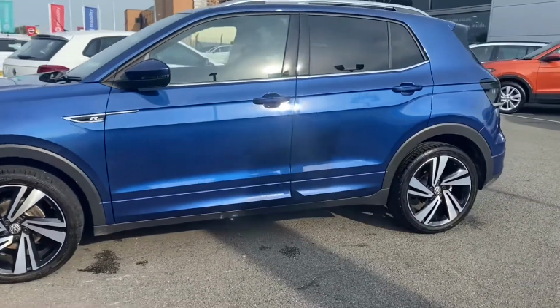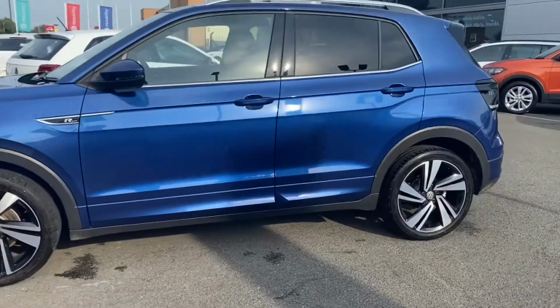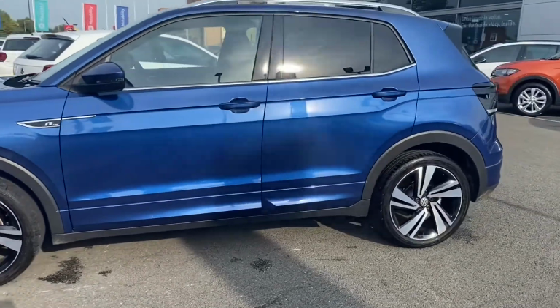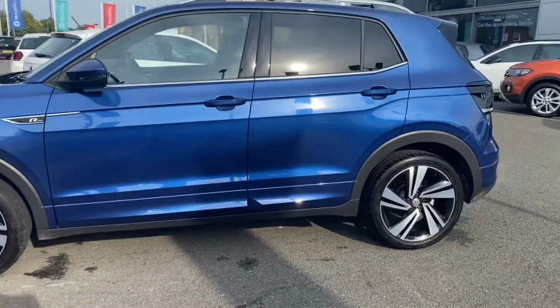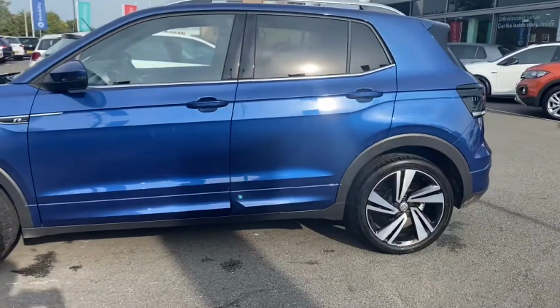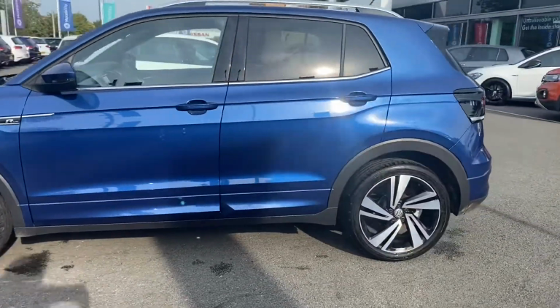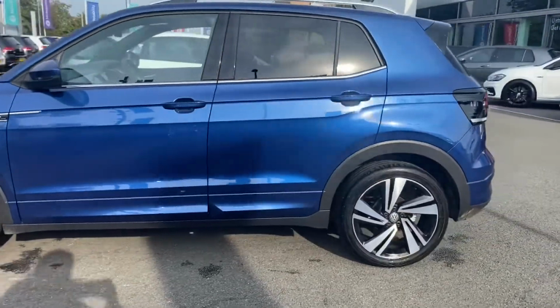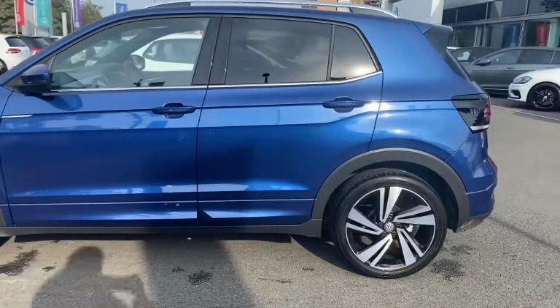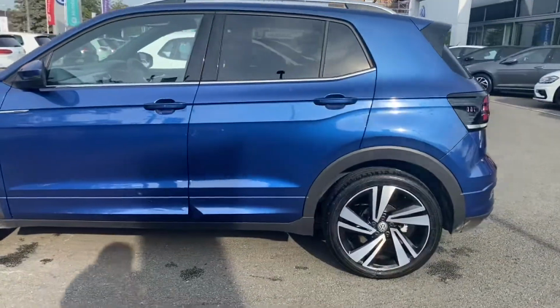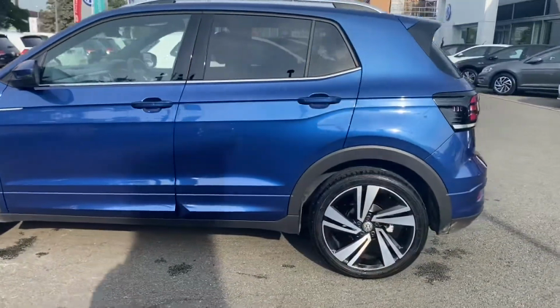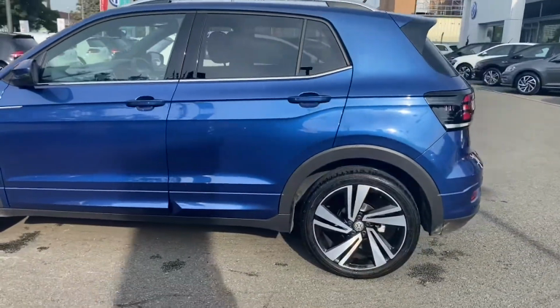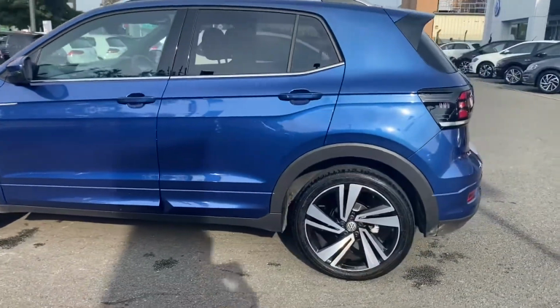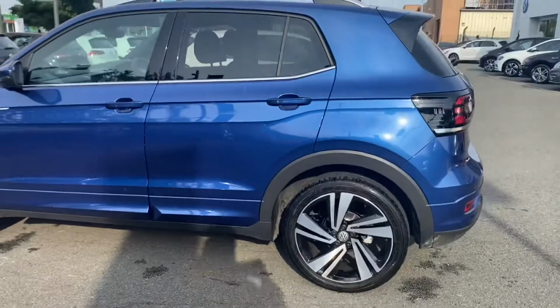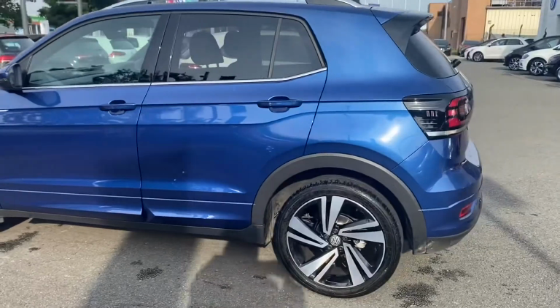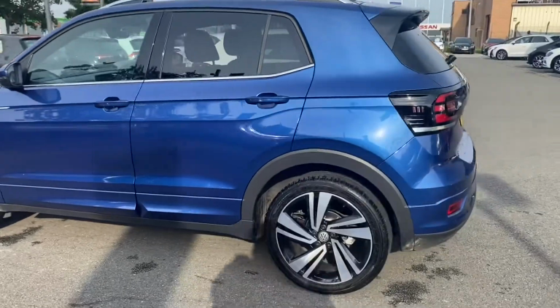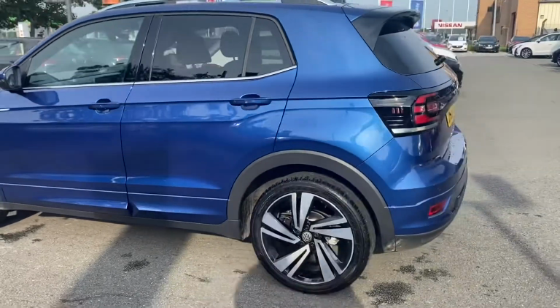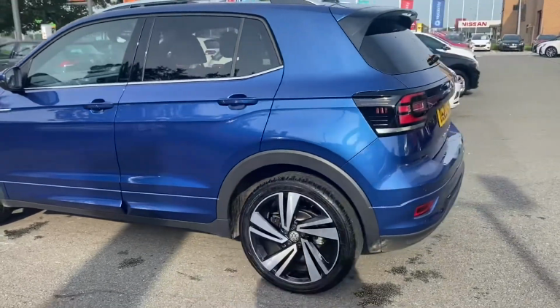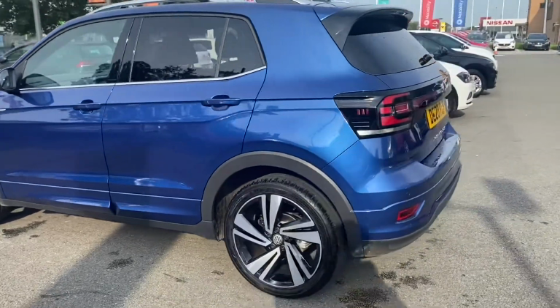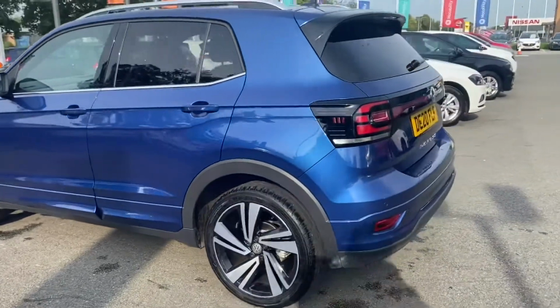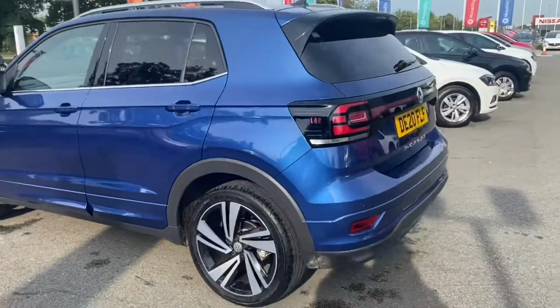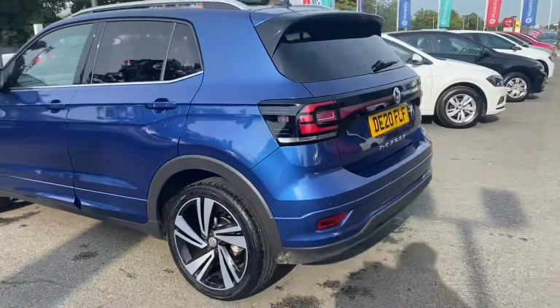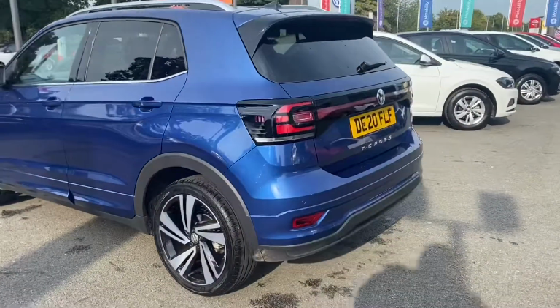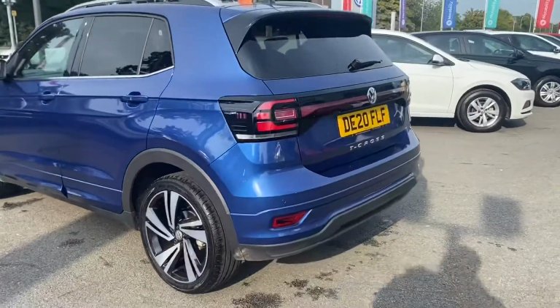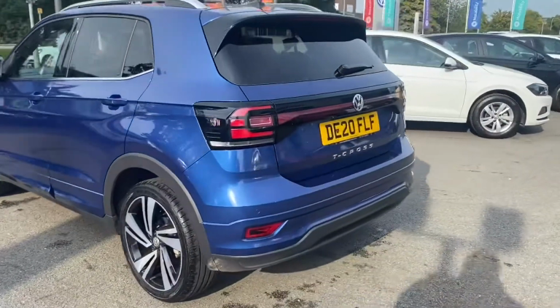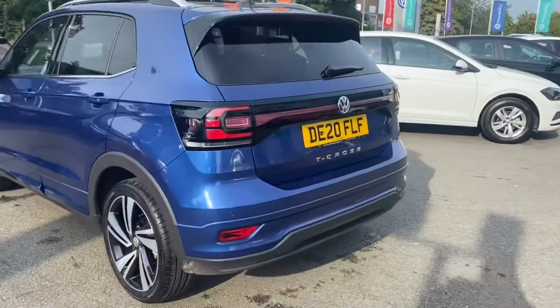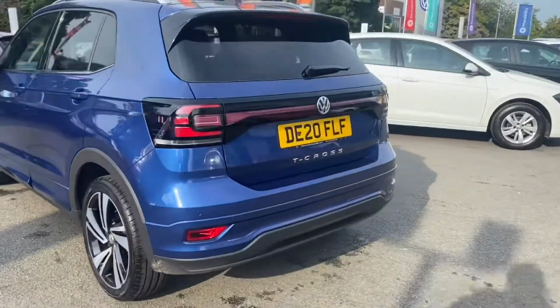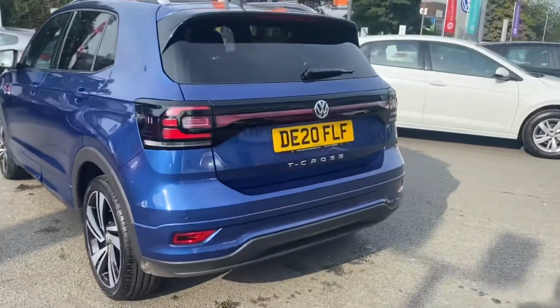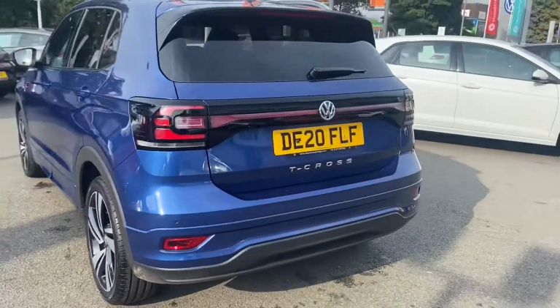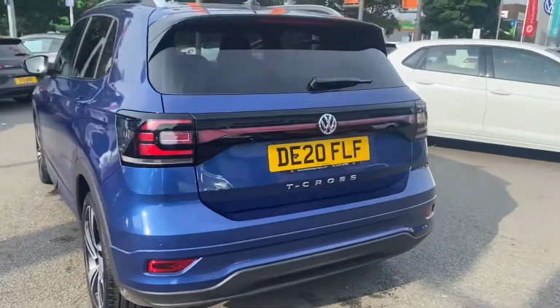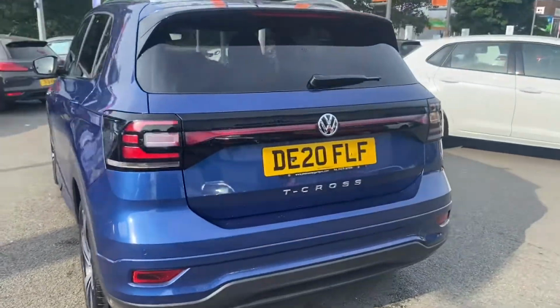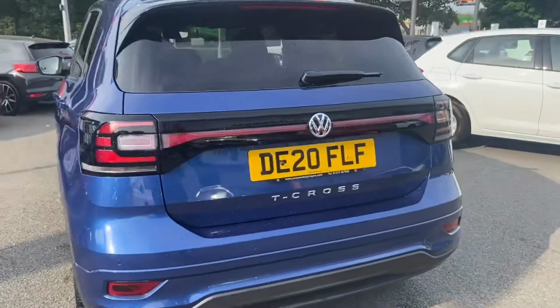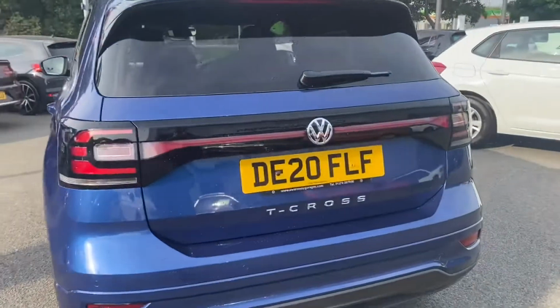This vehicle has 18-inch Nevada alloy wheels with silver roof rails and rear tinted glass. I'm going to take you around the vehicle and show you a couple of features that it has.